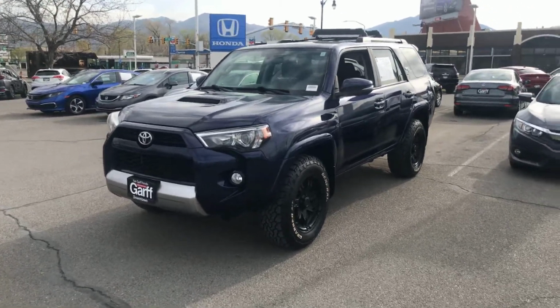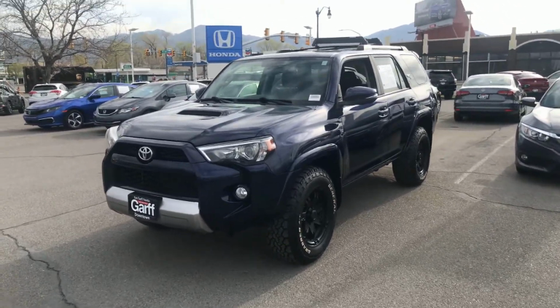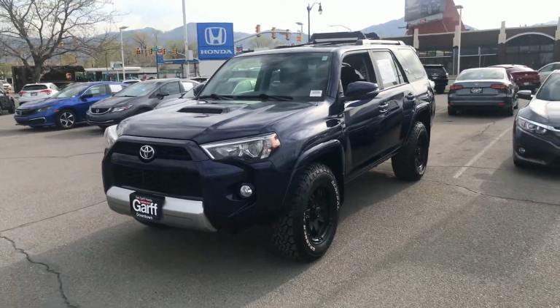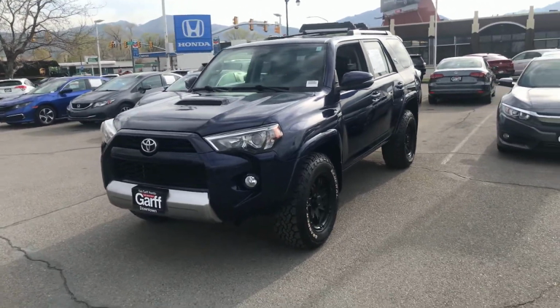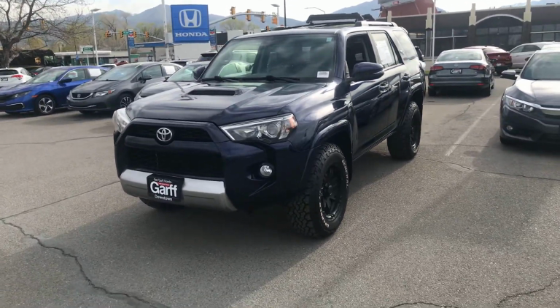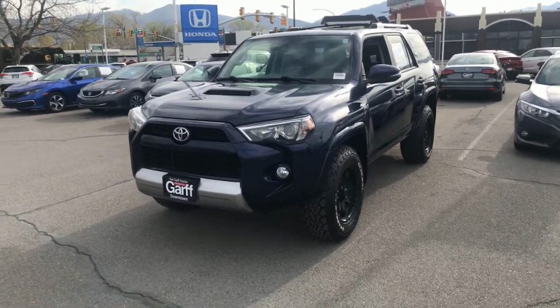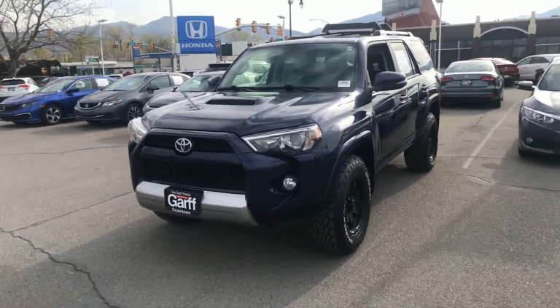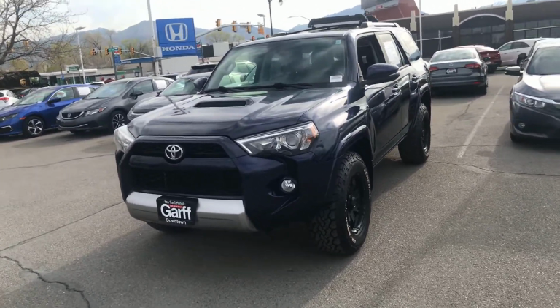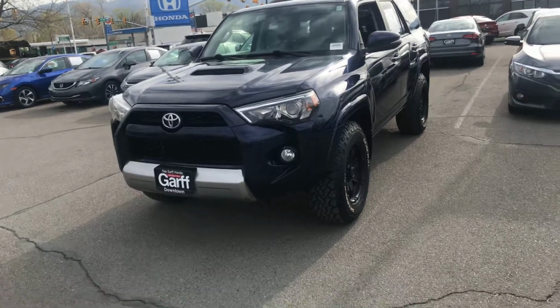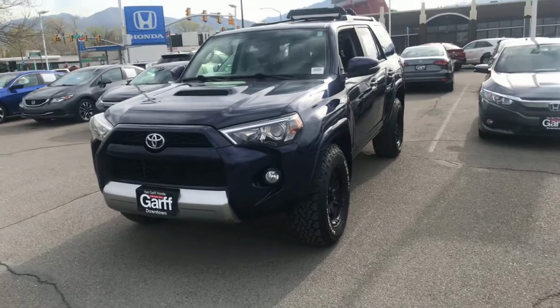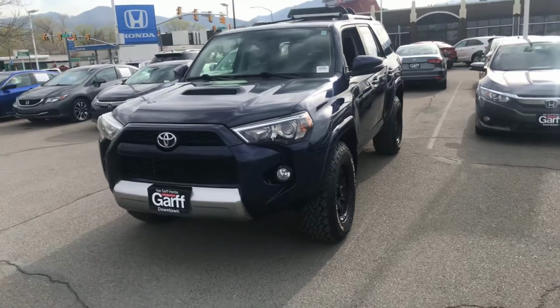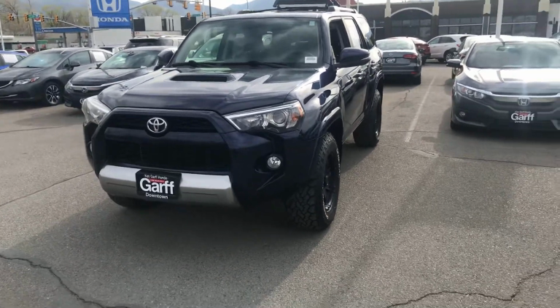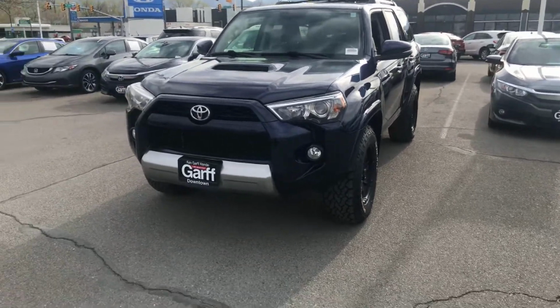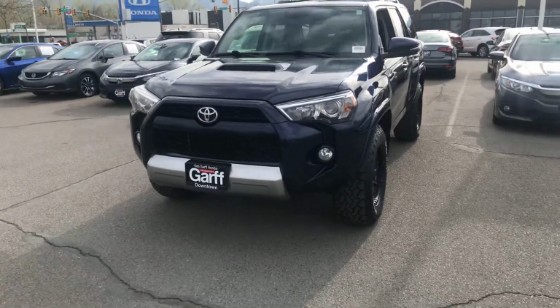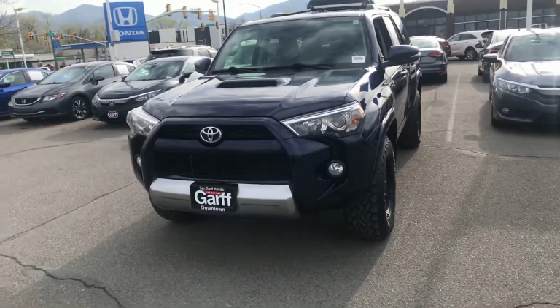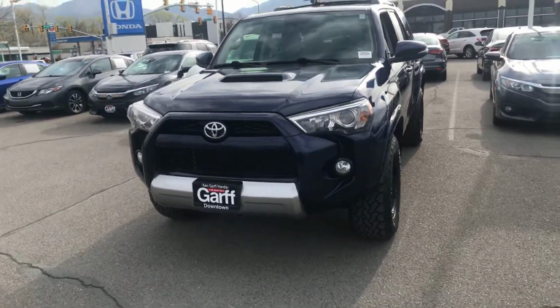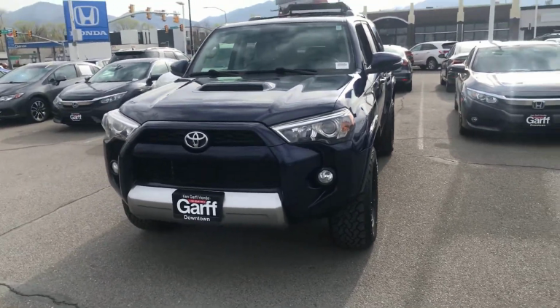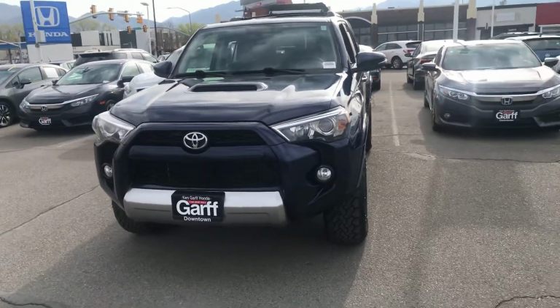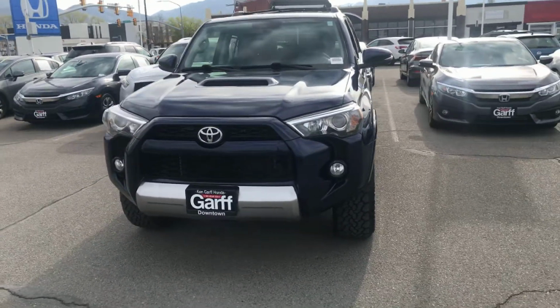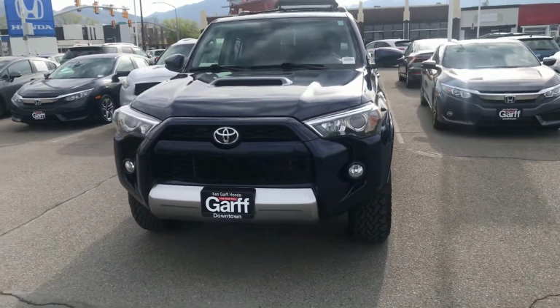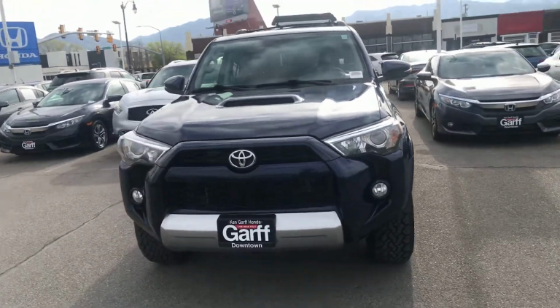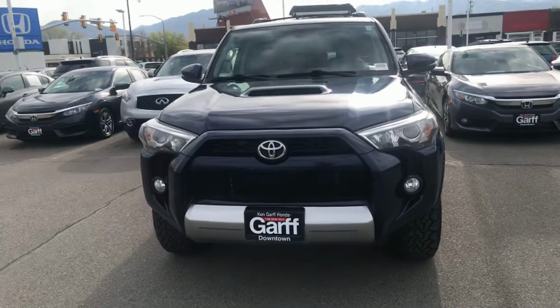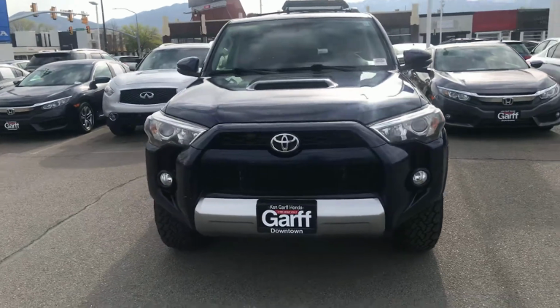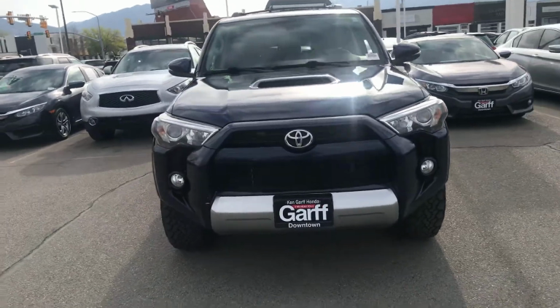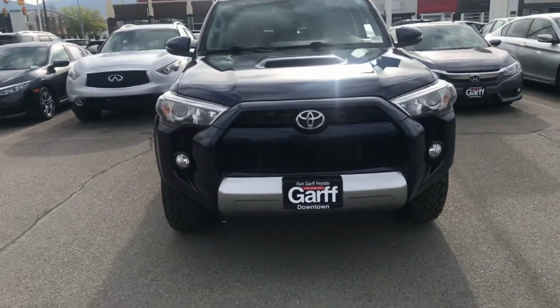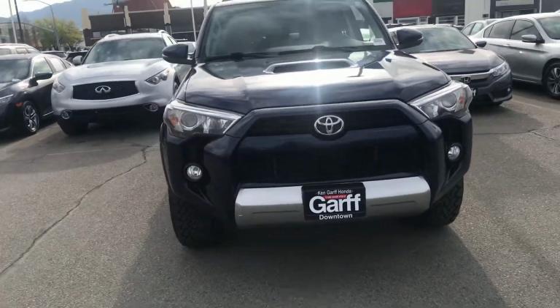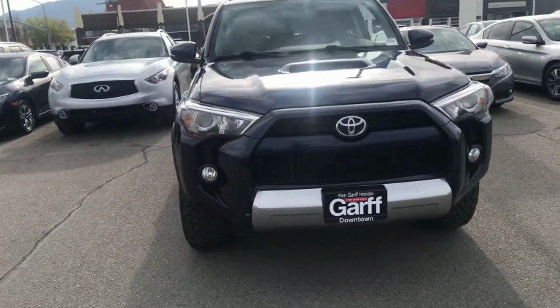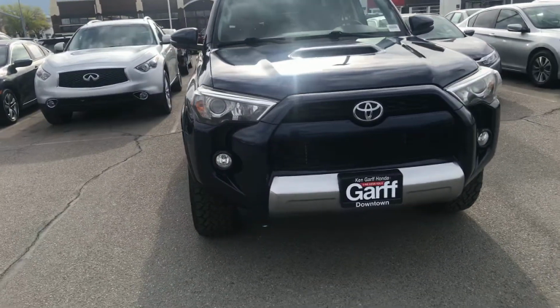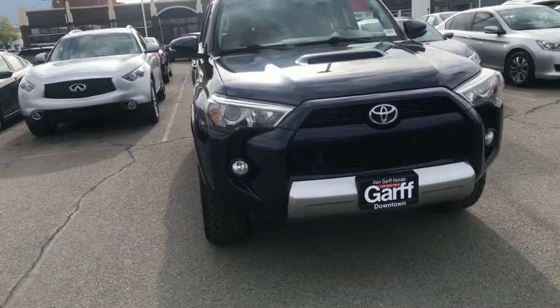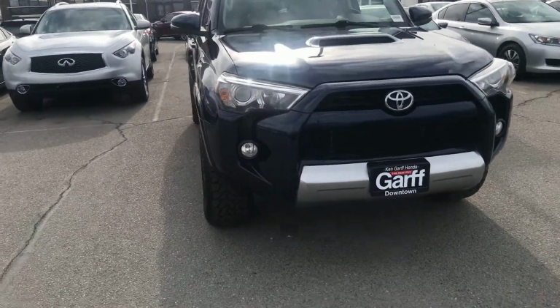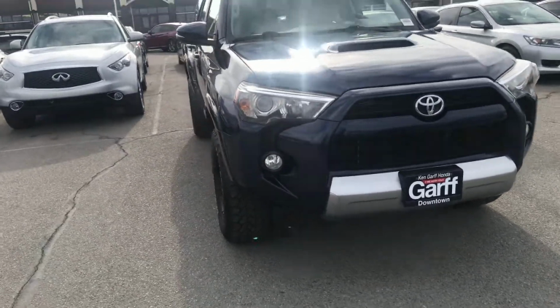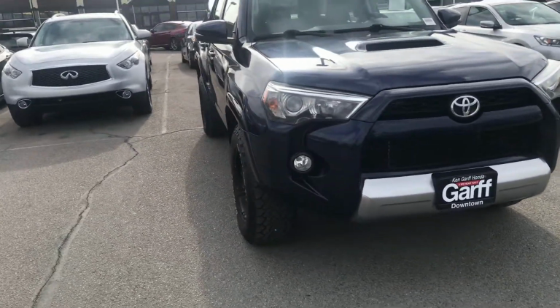It is a TRD Off-Road Premium, so it's going to be fully loaded — leather, sunroof, the whole works. As we walk around this, we're going to just kind of touch base on anything that stands out here.